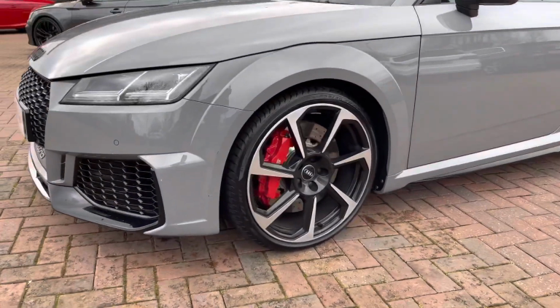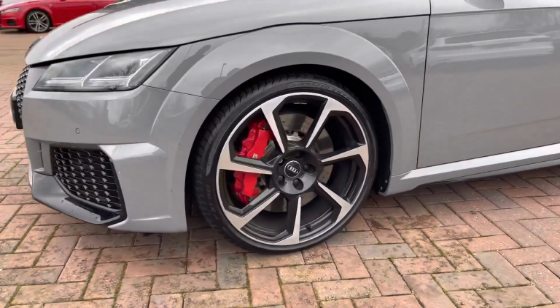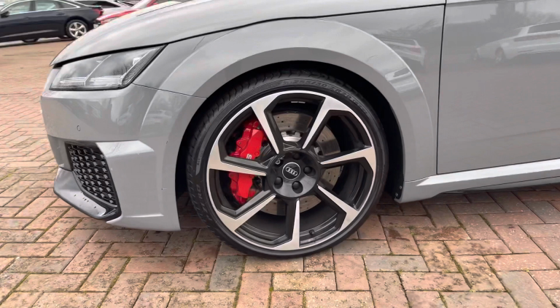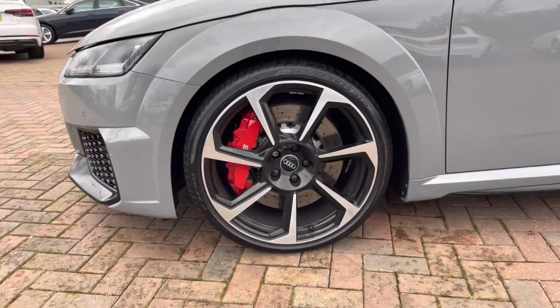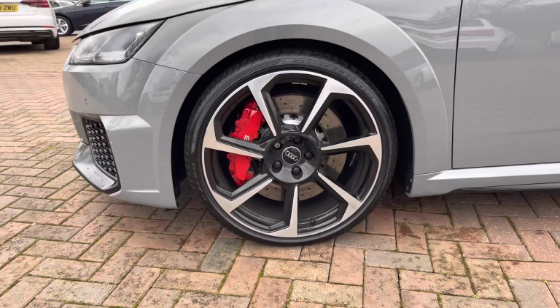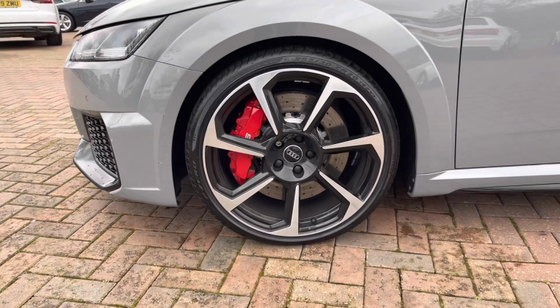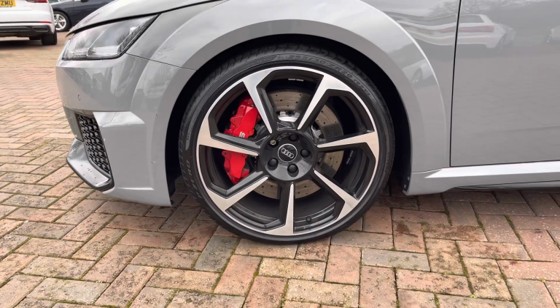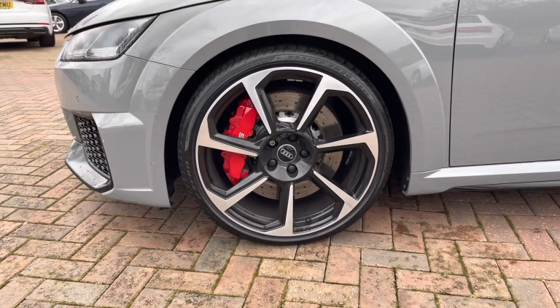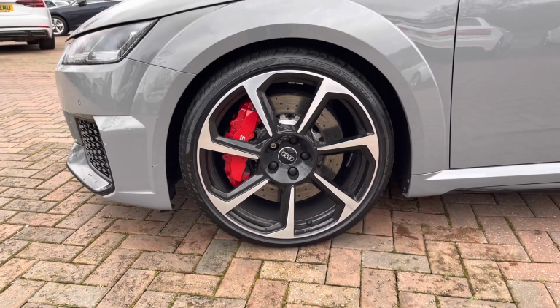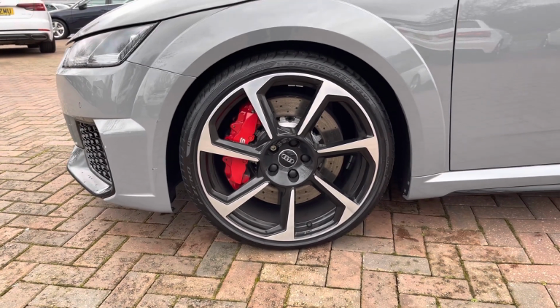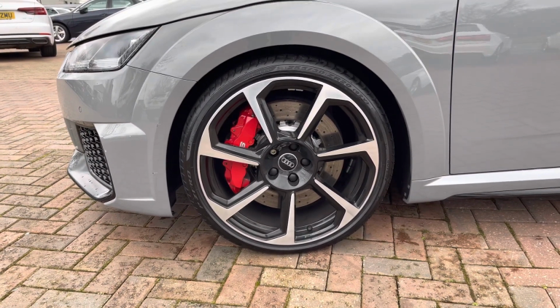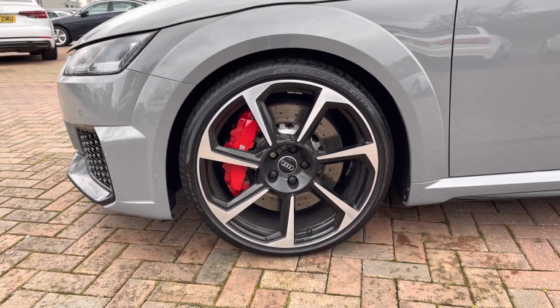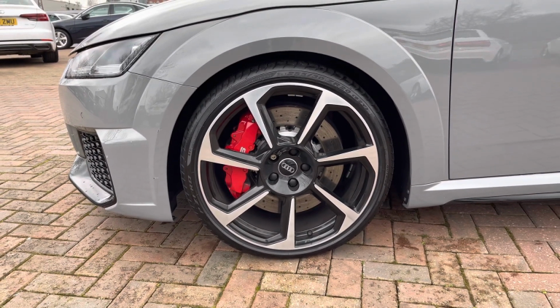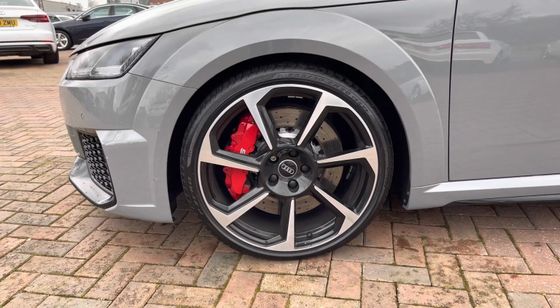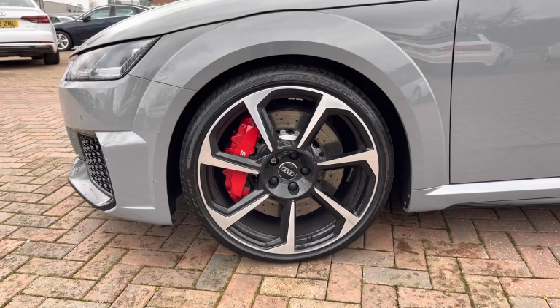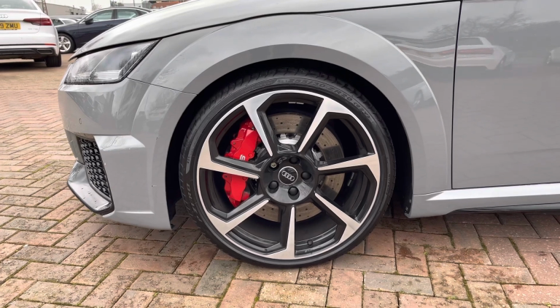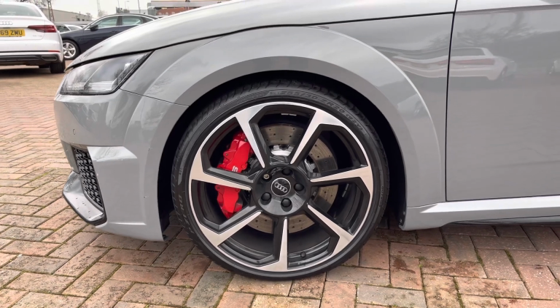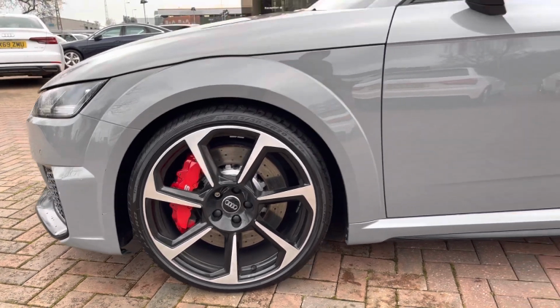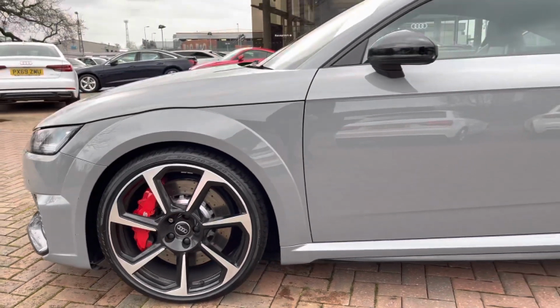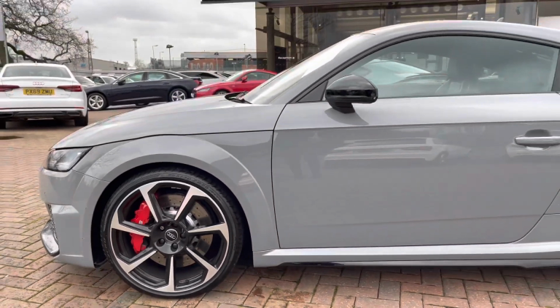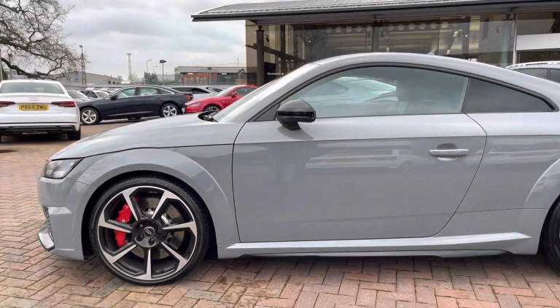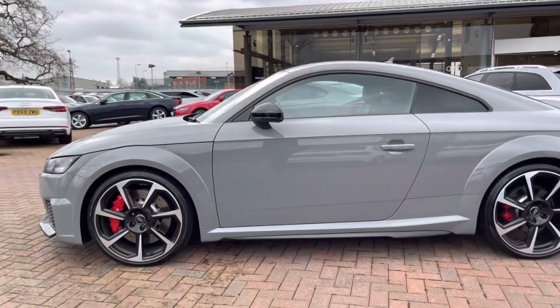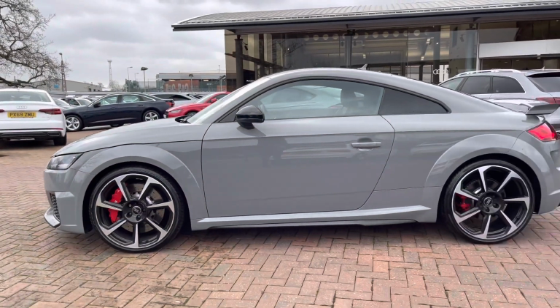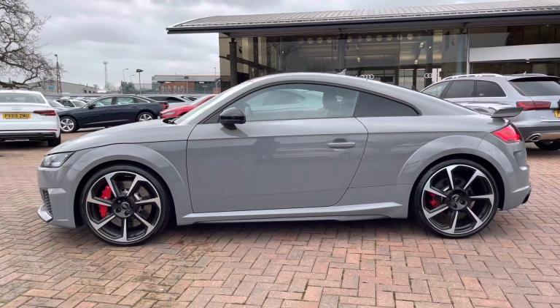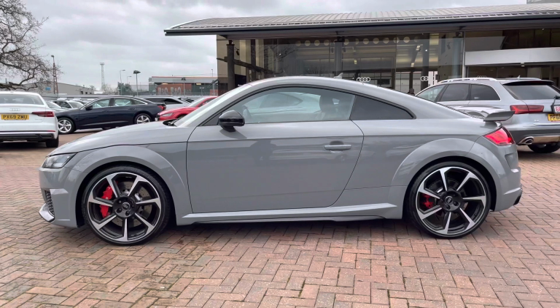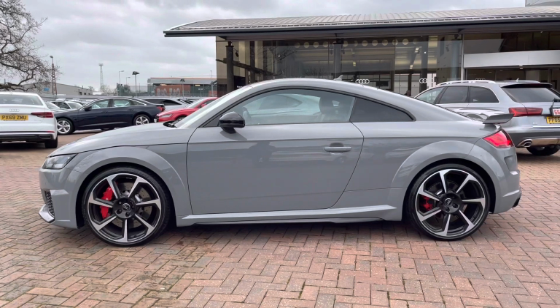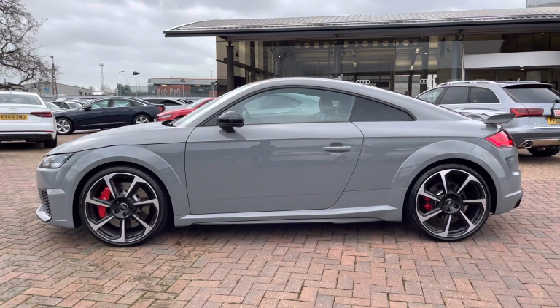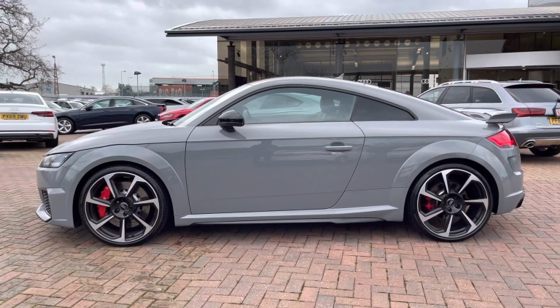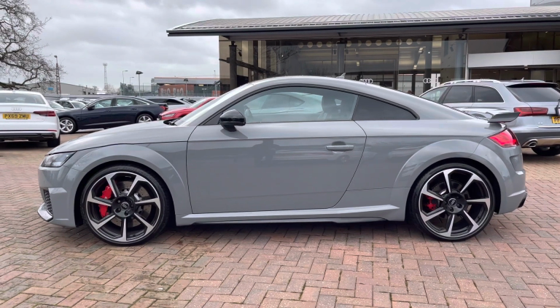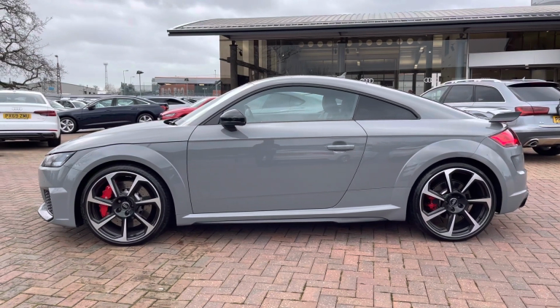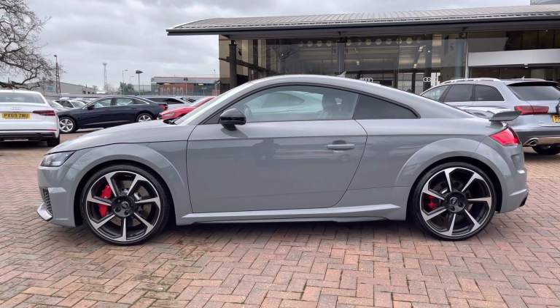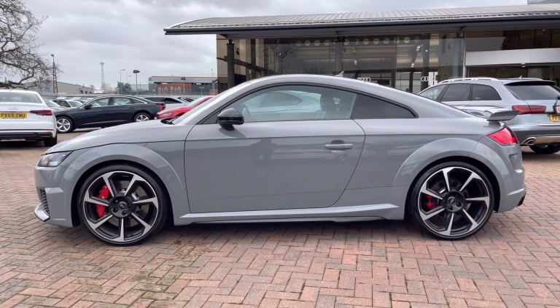The wheels are a 20-inch seven-spoke rotor-style design alloy finished with a nice diamond cut finish, and the bright red brake calipers really make this car stand out from the rest. We also get some contrasting black wind mirrors and privacy glass, which really make this car look very smart indeed.